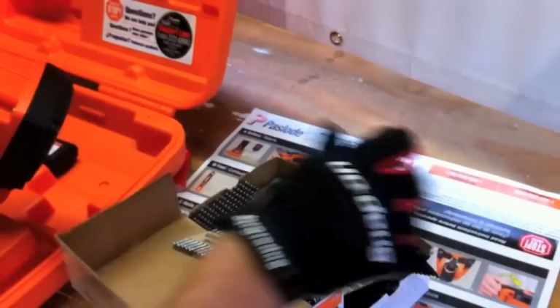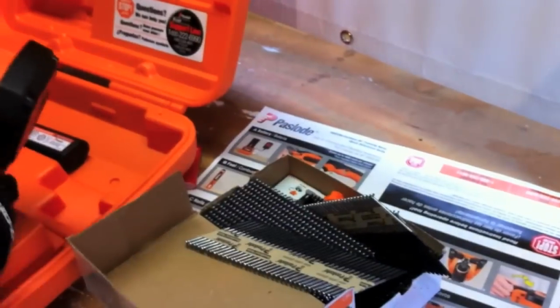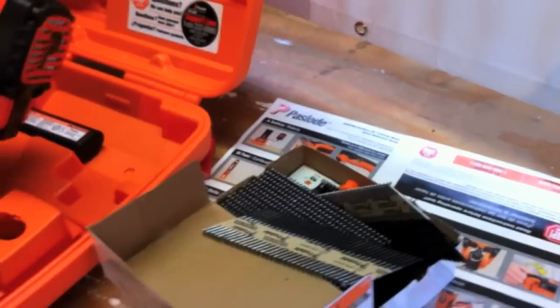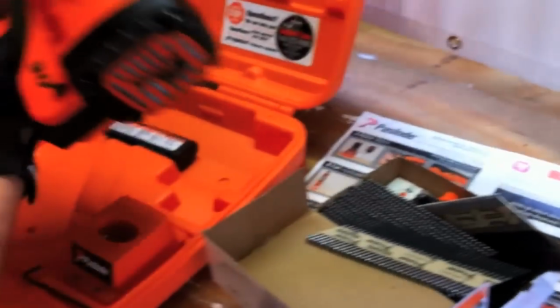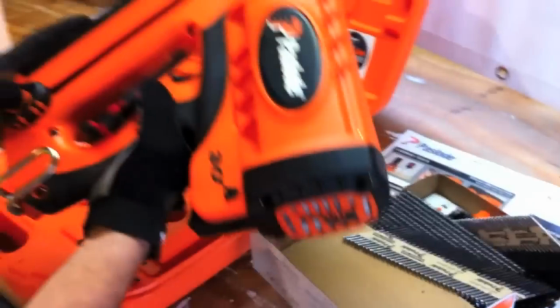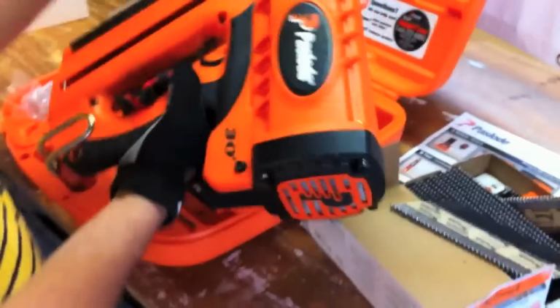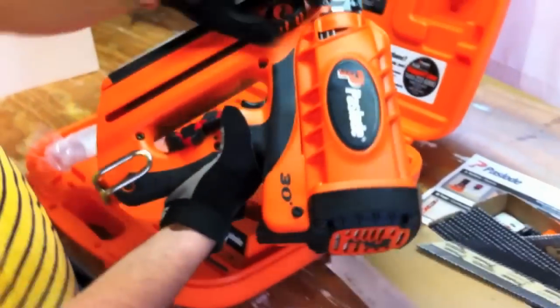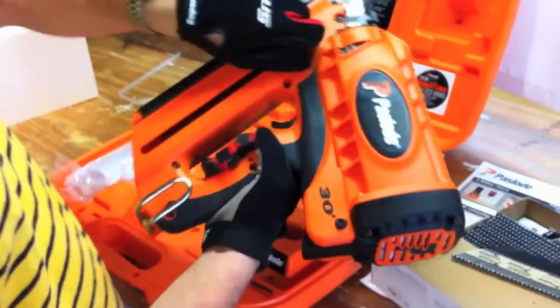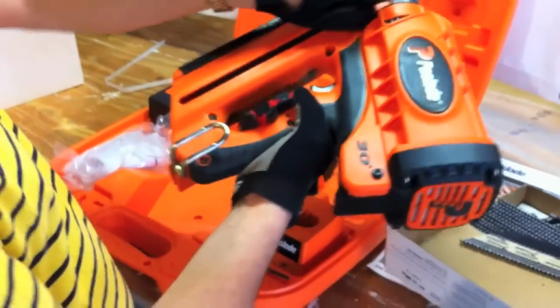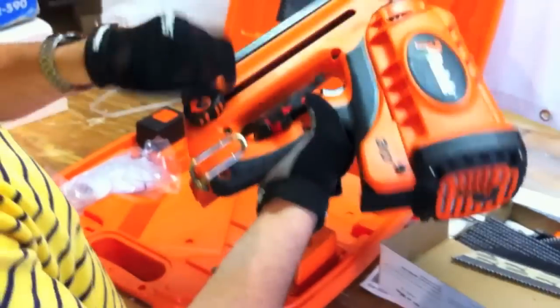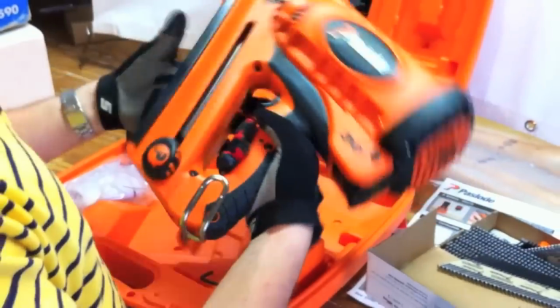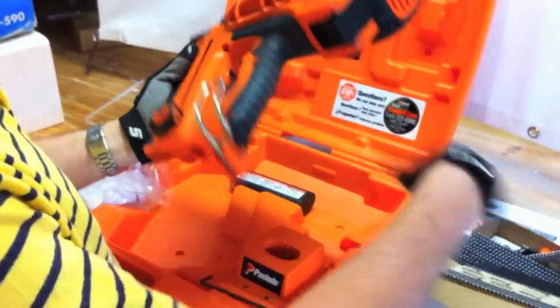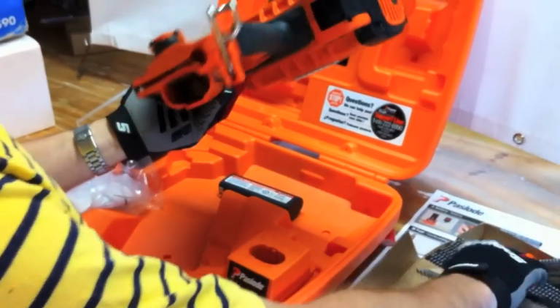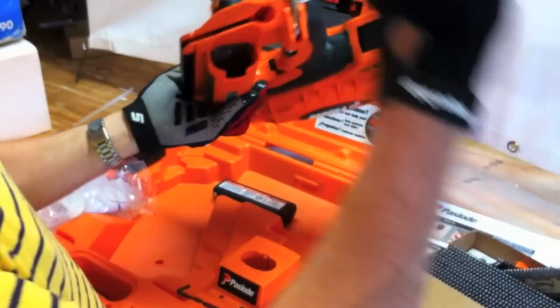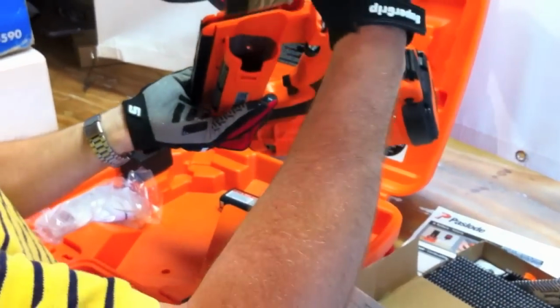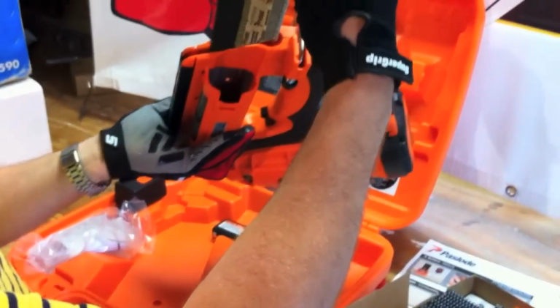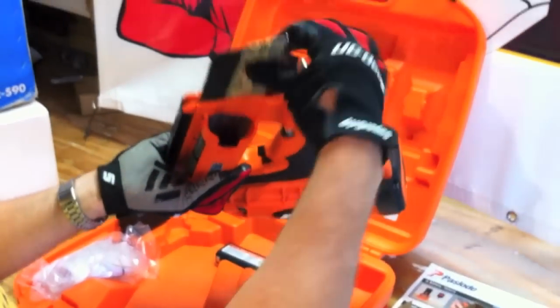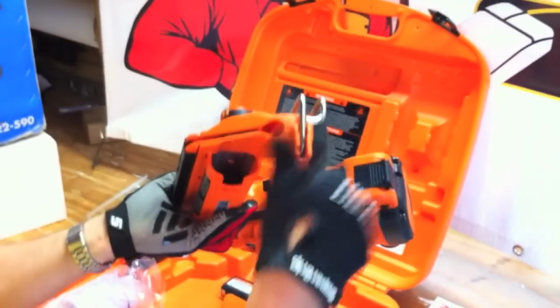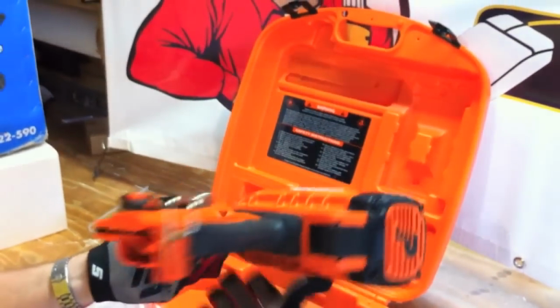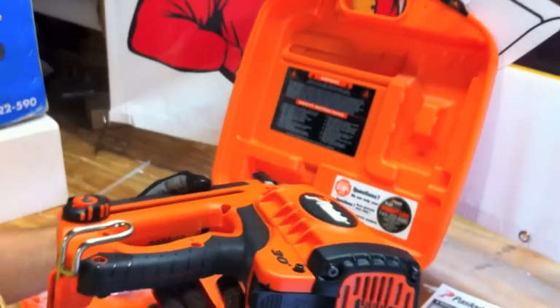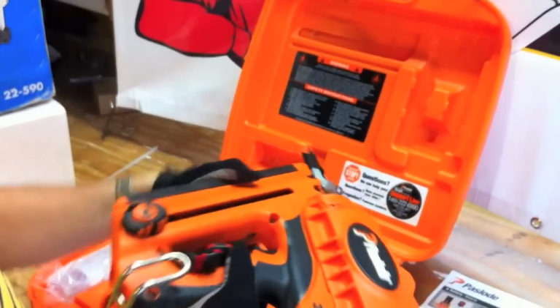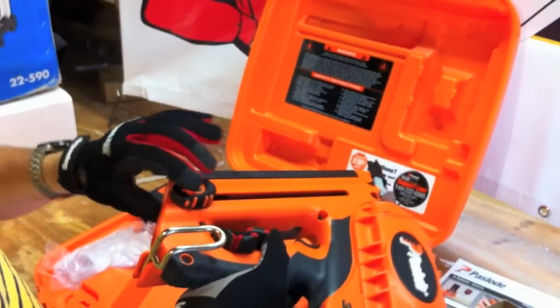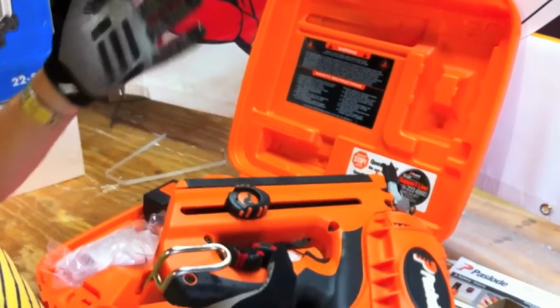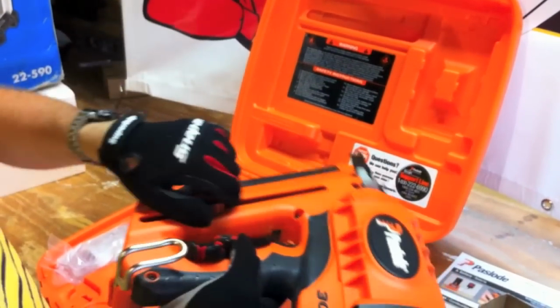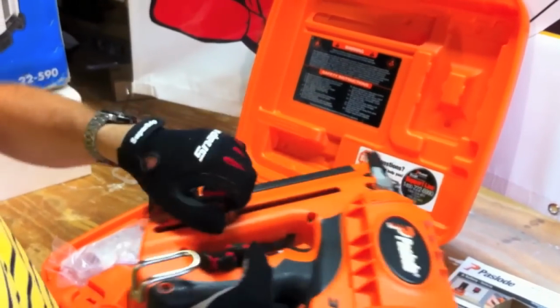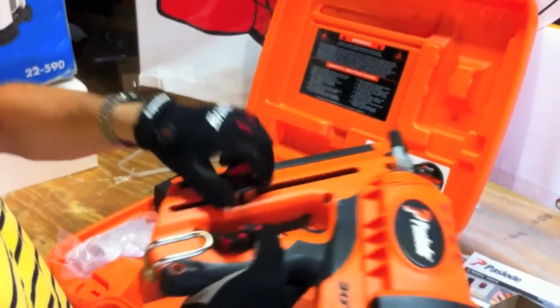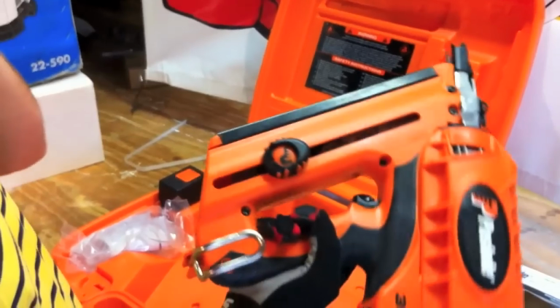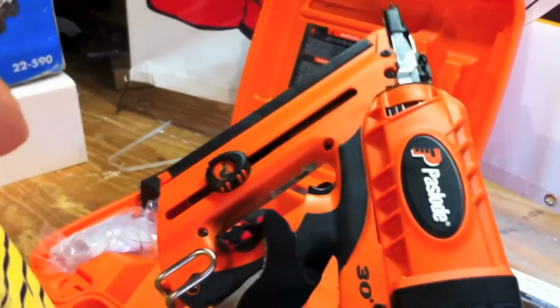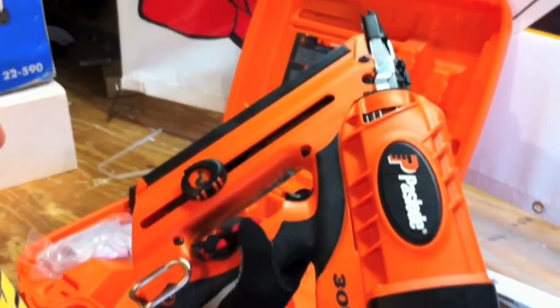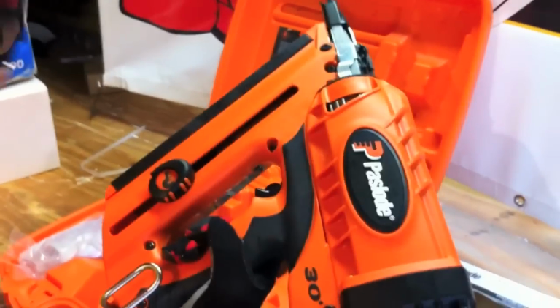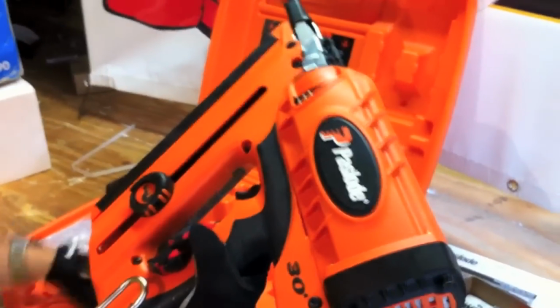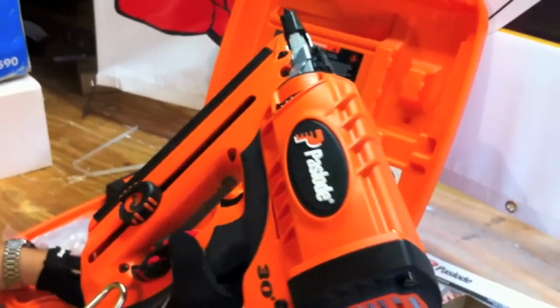Now we're going to show you how to insert nails. Basically you have a quick slide right here — you slide it back, drop your nails into the chamber, push the button, and lock it forward. That's it, you're ready to nail. Just put the battery in and go.